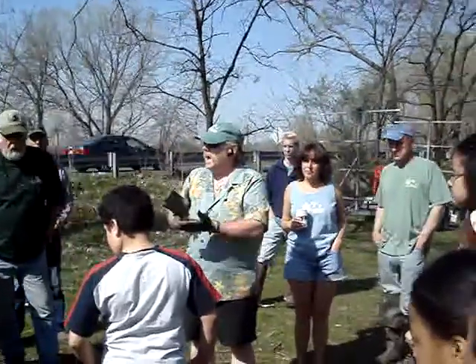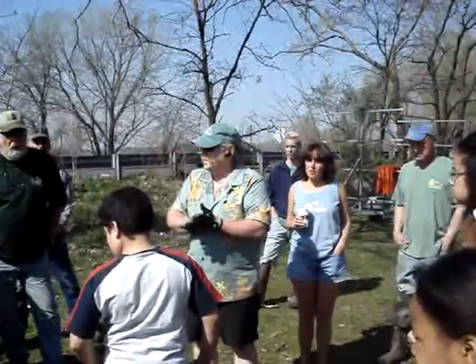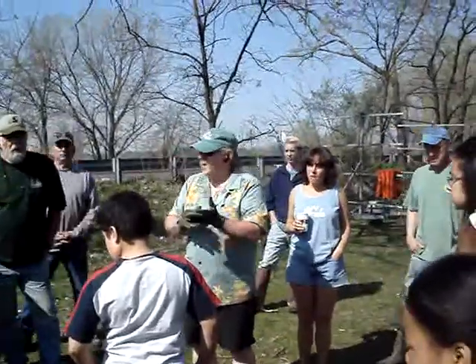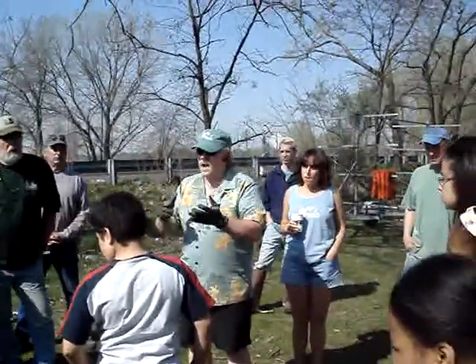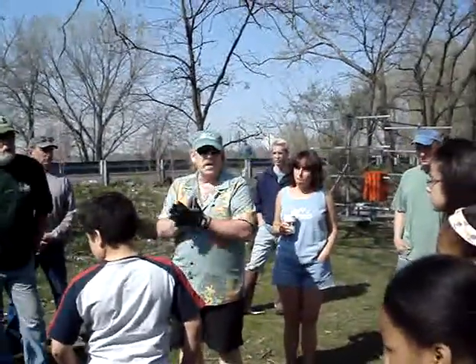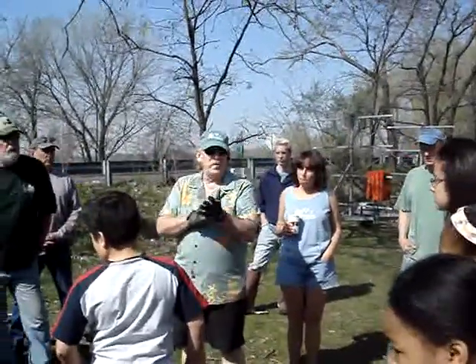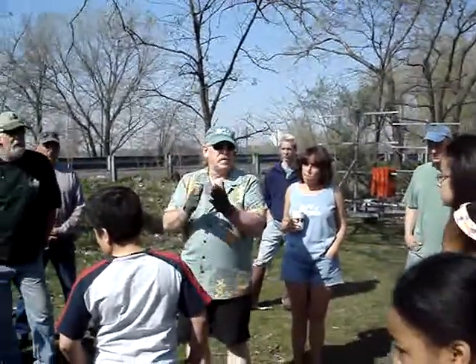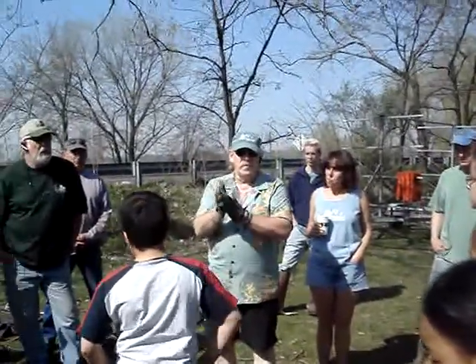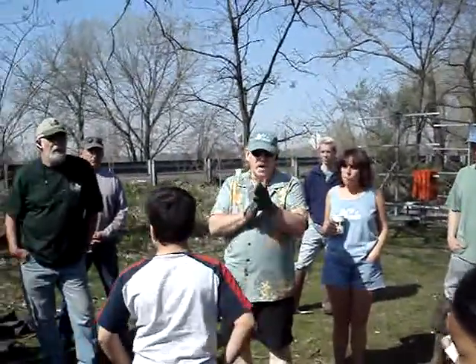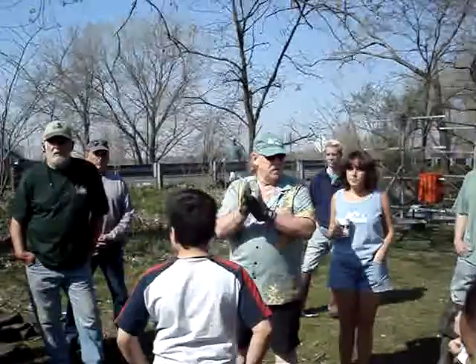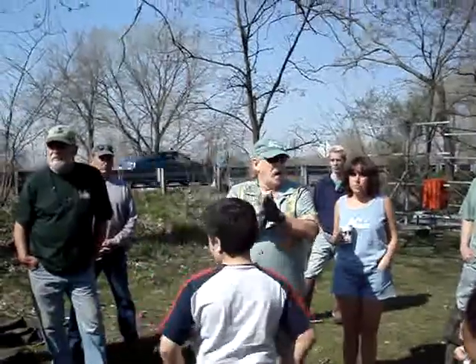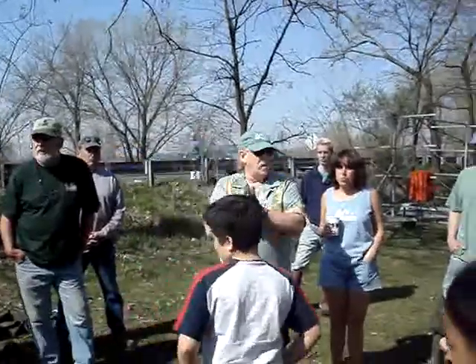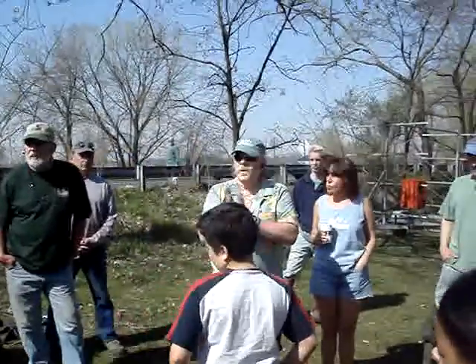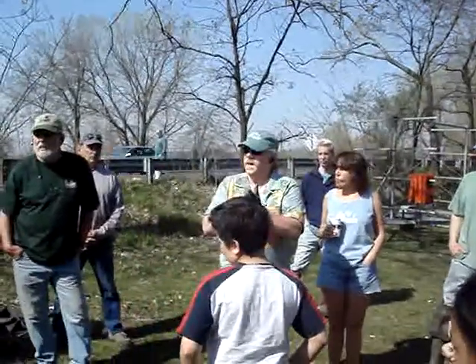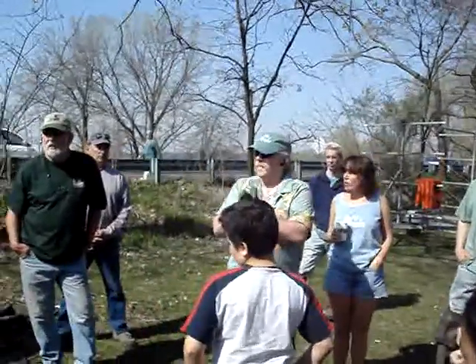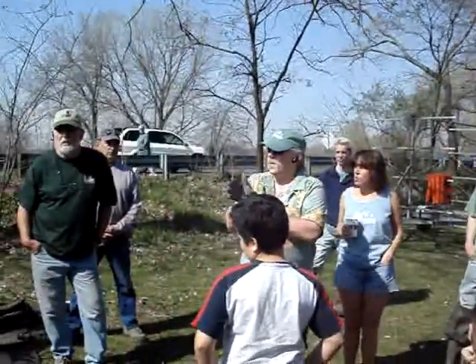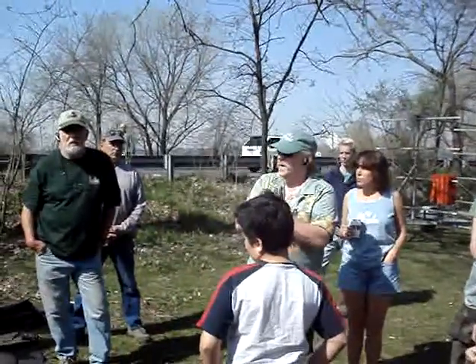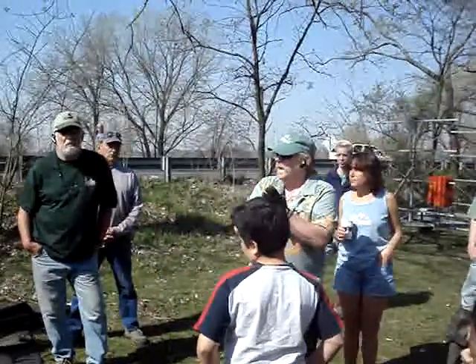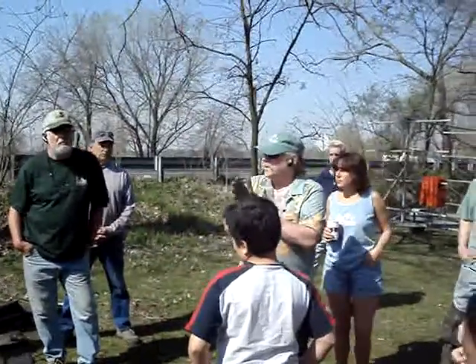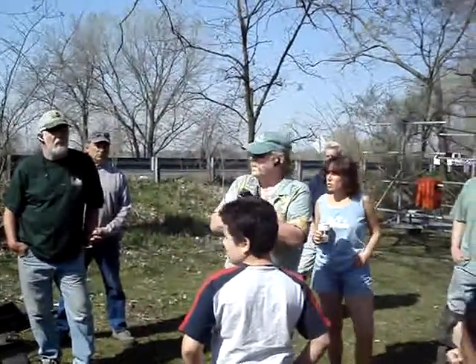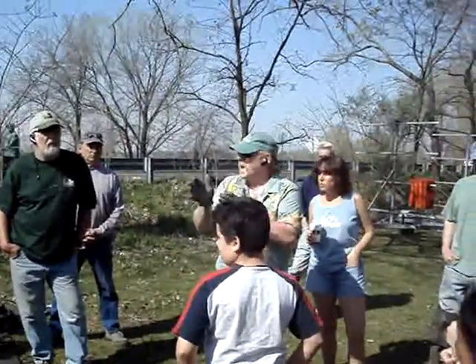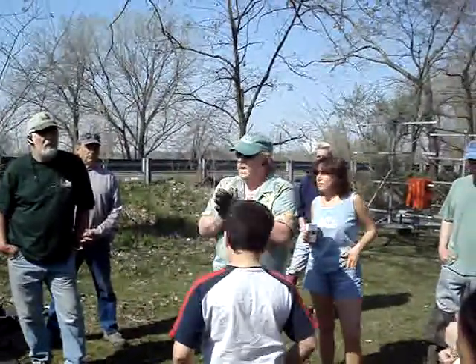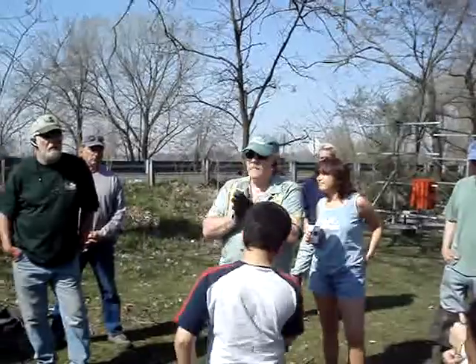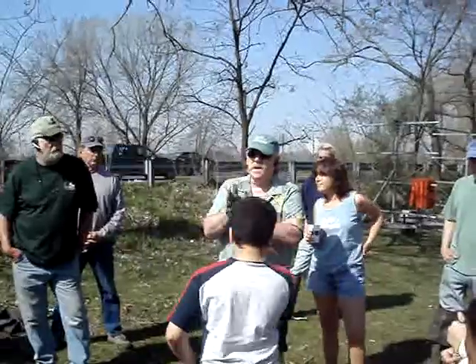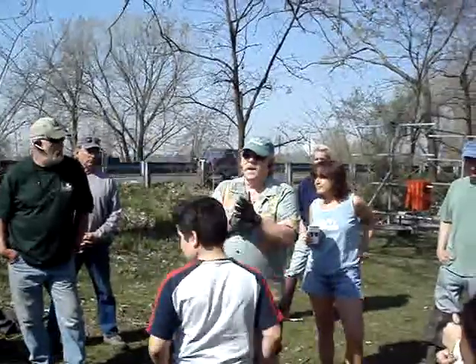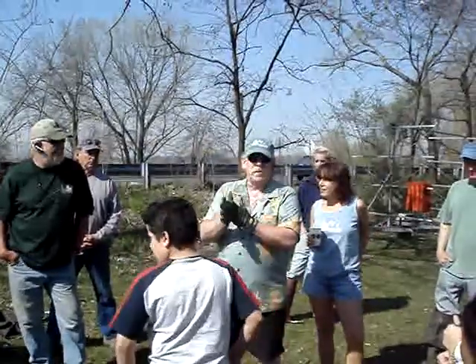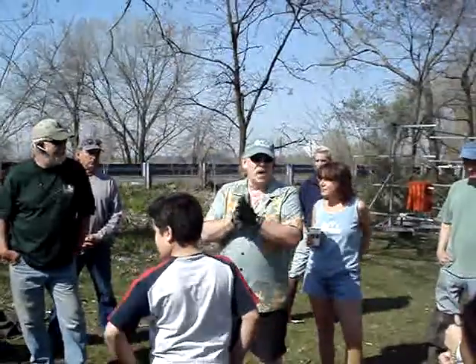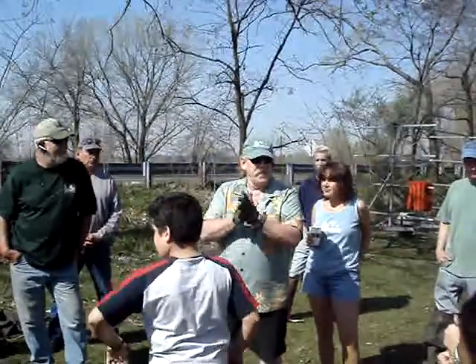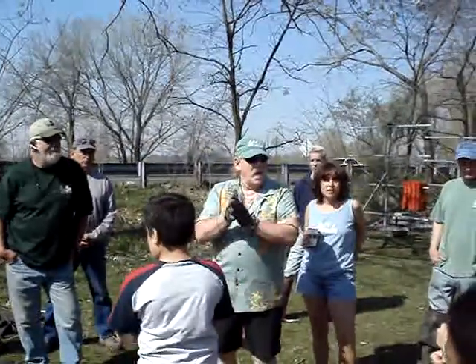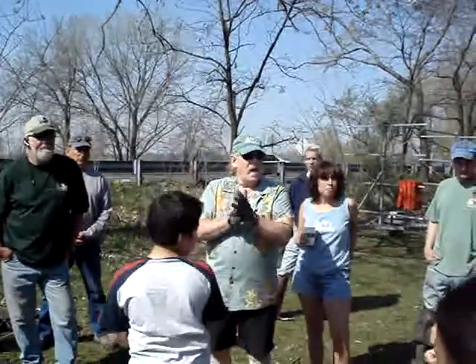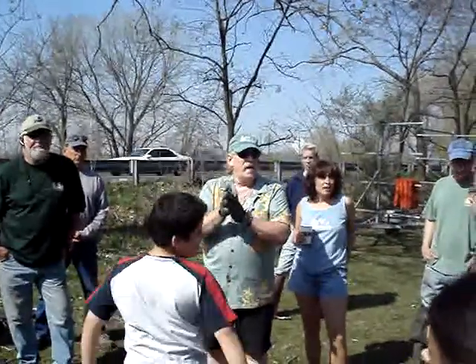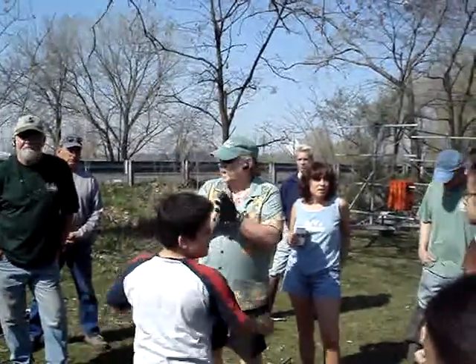A little bit later on I'm going to be going to pick up some food for lunch. Lunch will probably be around 1:30 or so. In the meantime, we need everybody to kind of suit up and get ready.